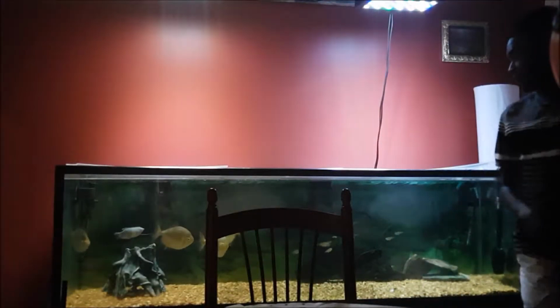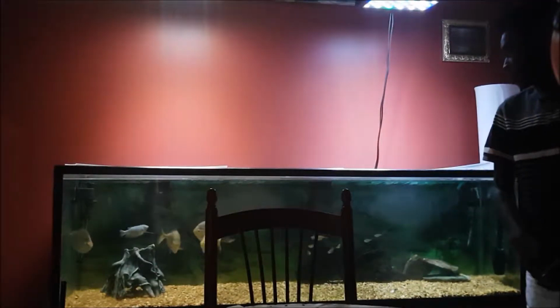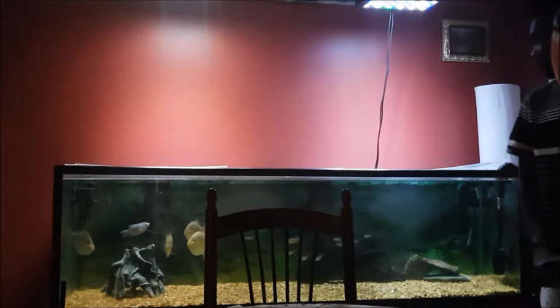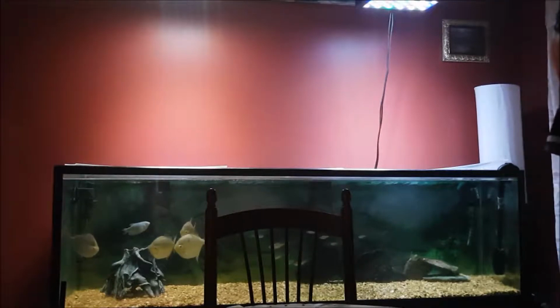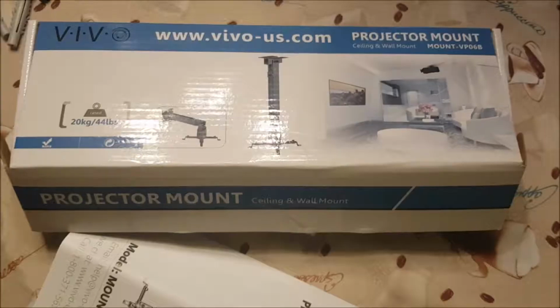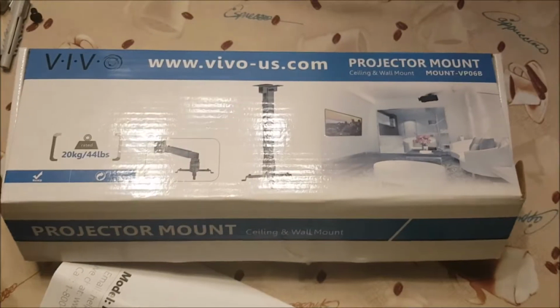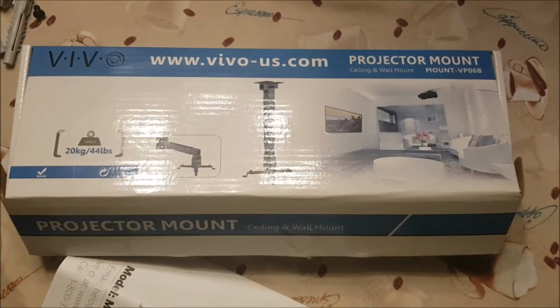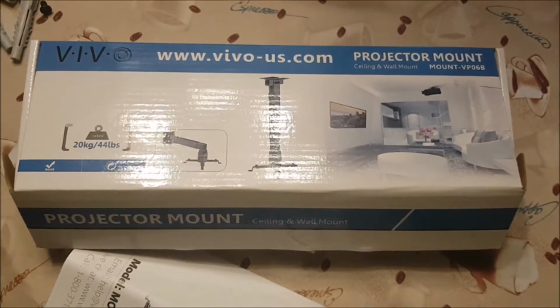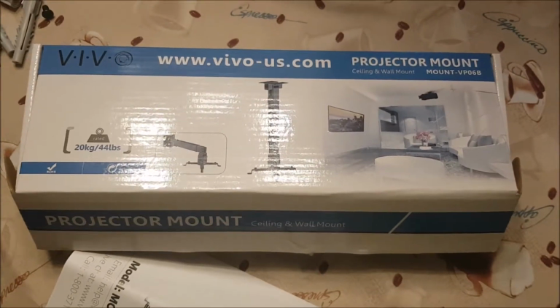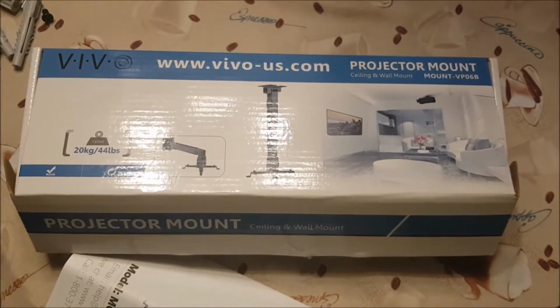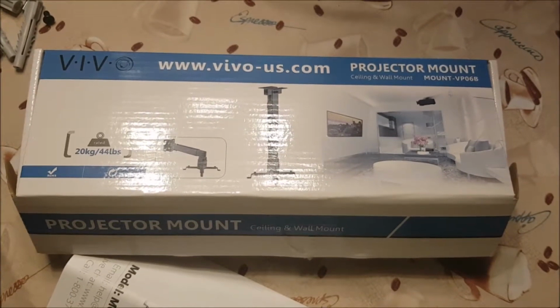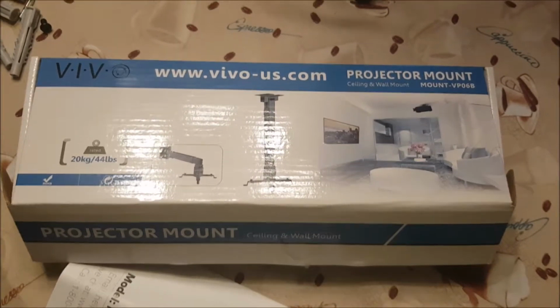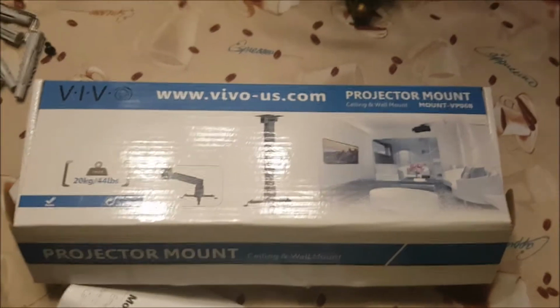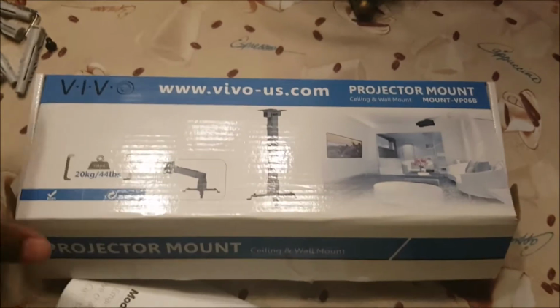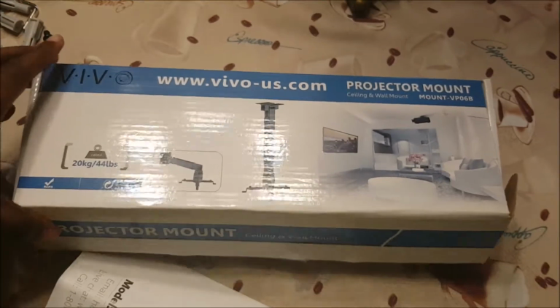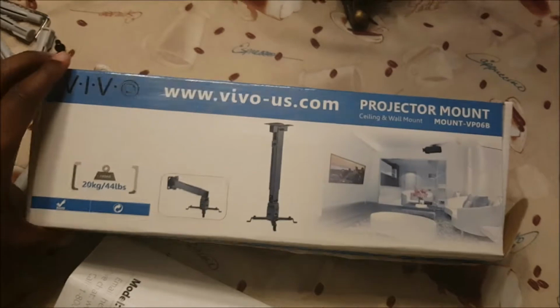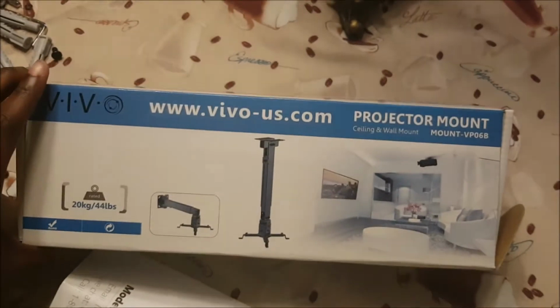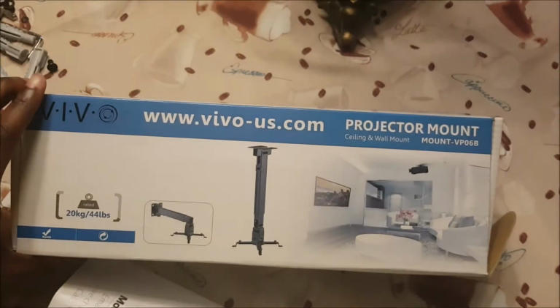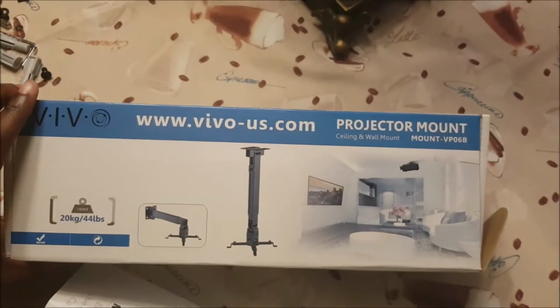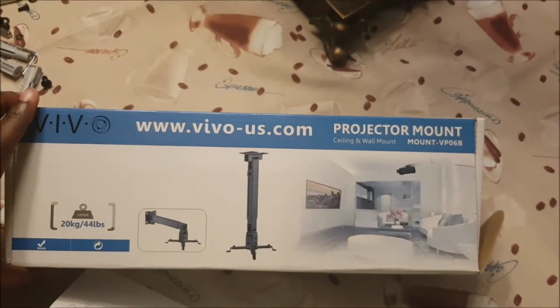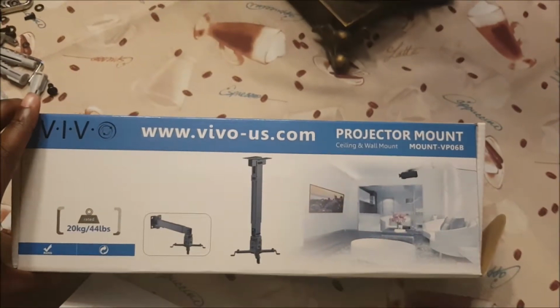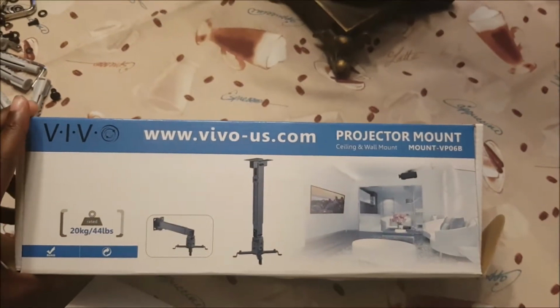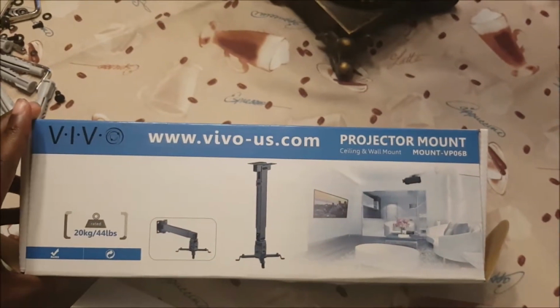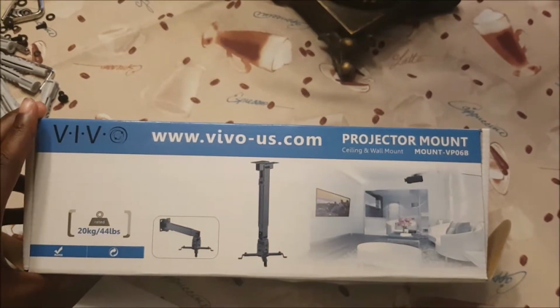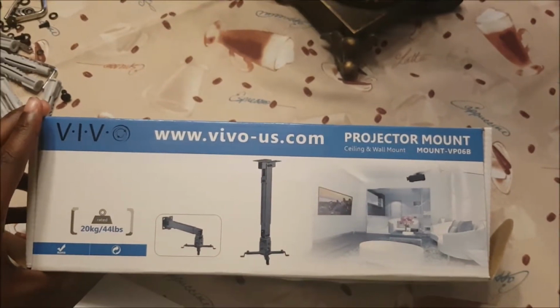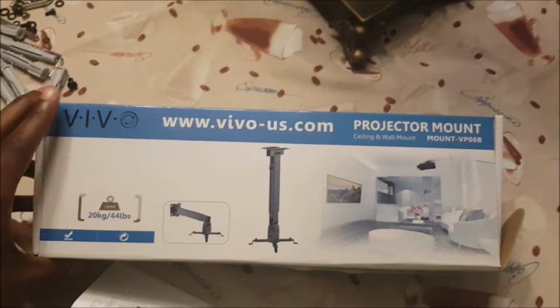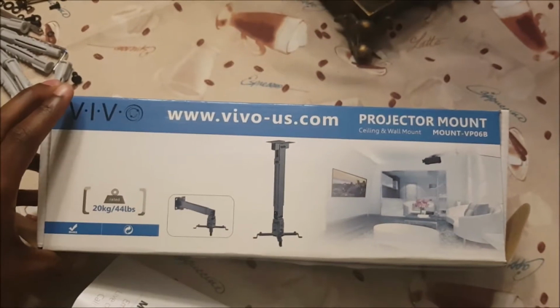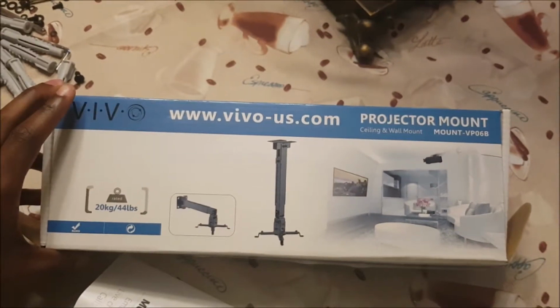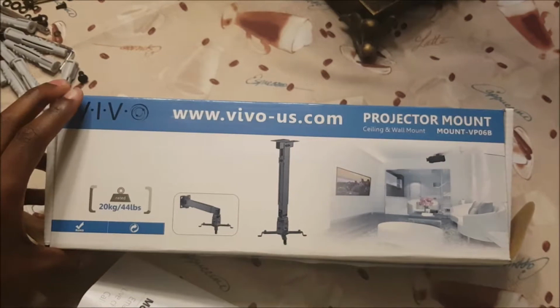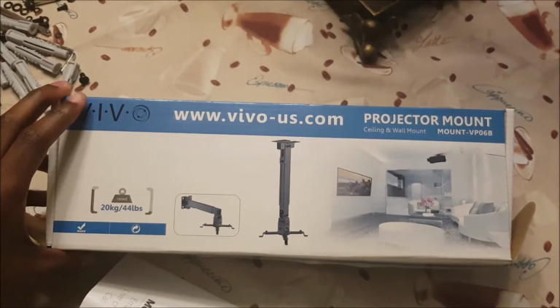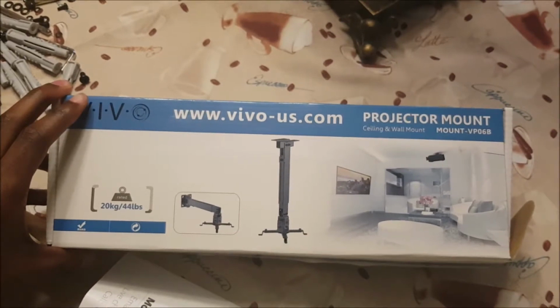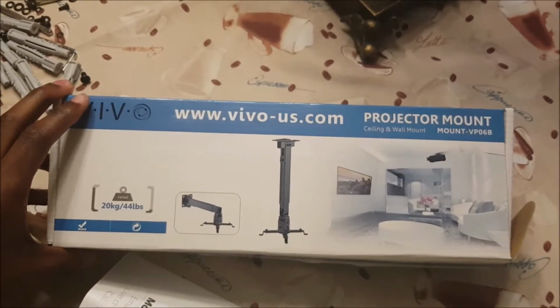I want to talk about how I set up my Mars Aqua LEDs. This is the way I chose to set them up for the setup that I have now. What I did was I purchased a few projector mounts.